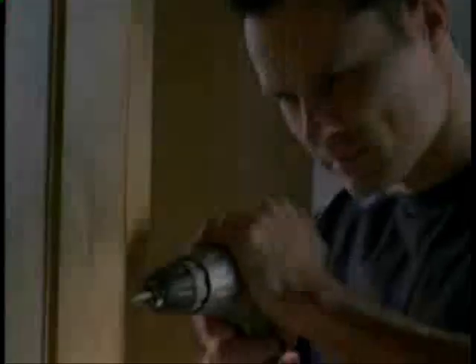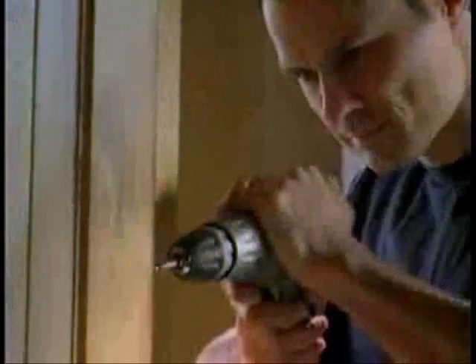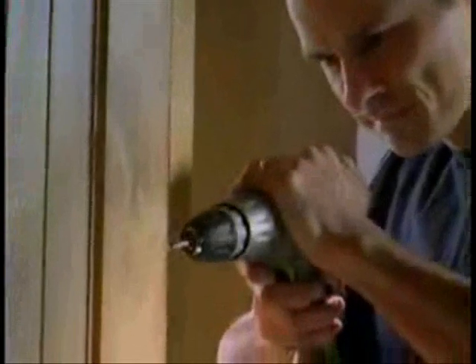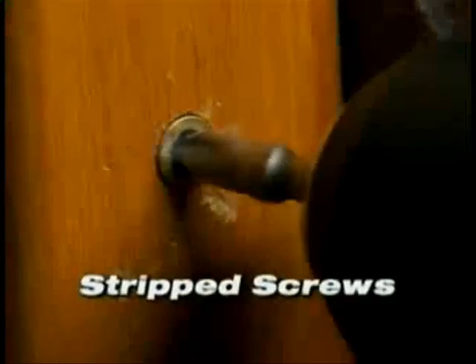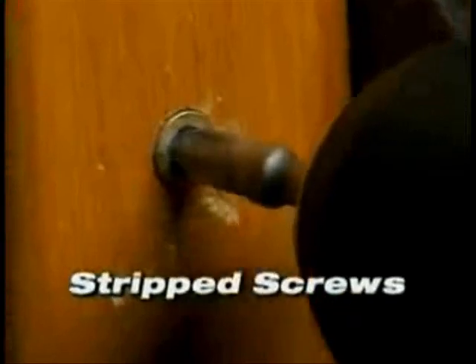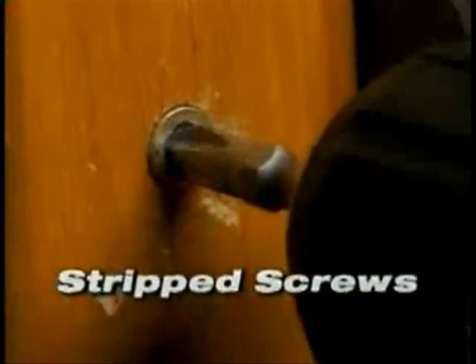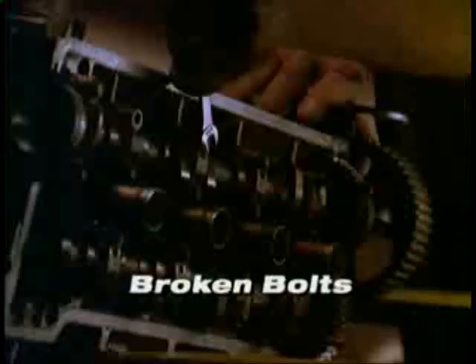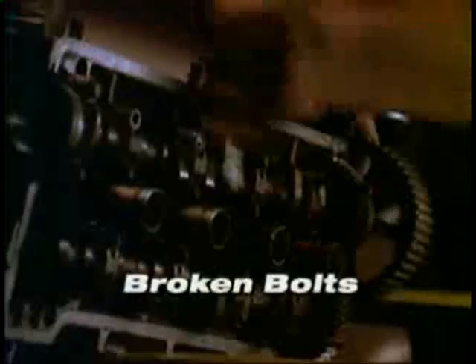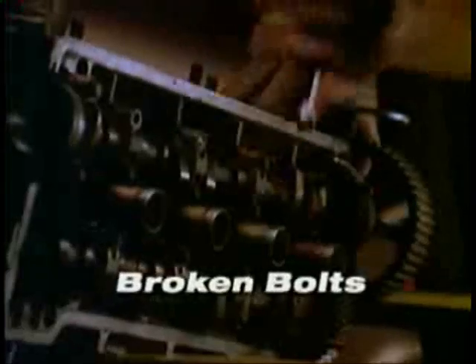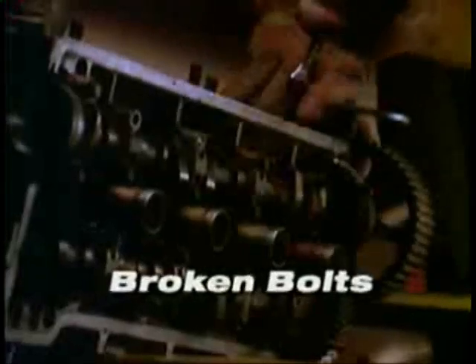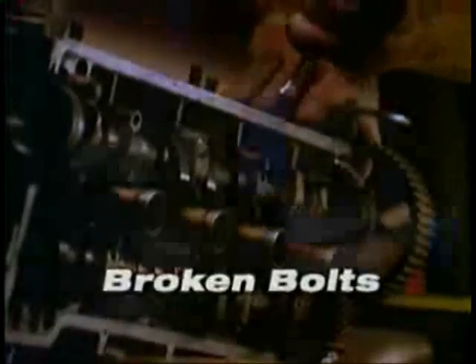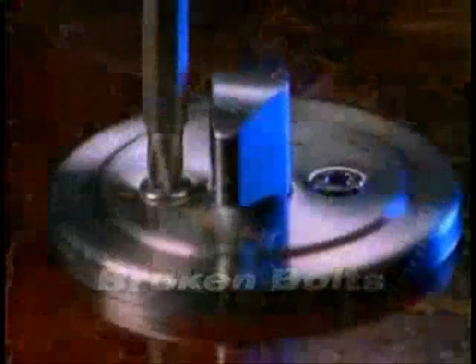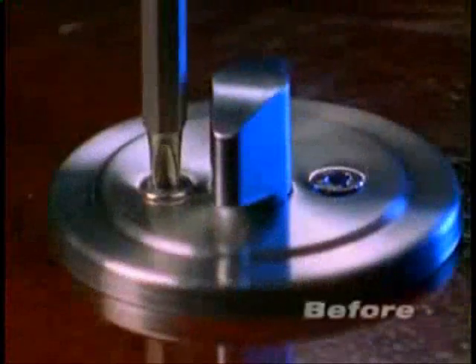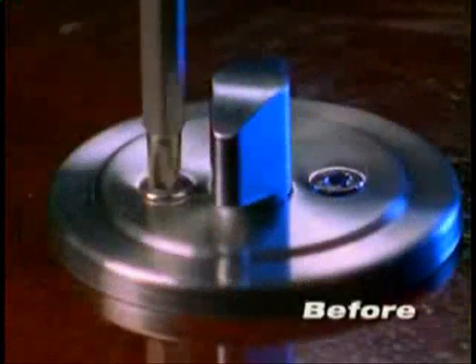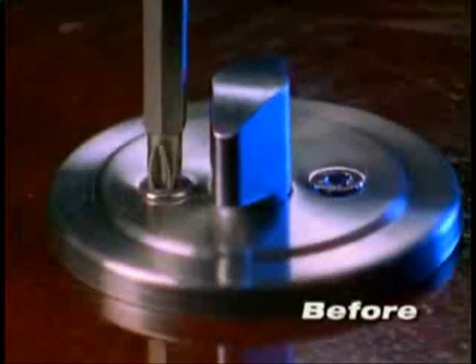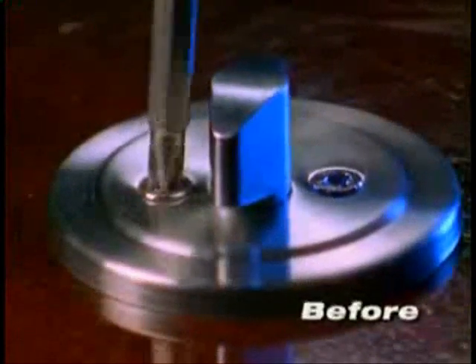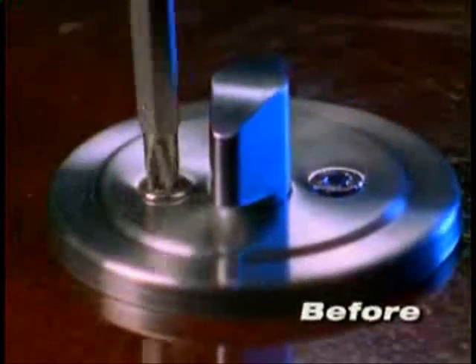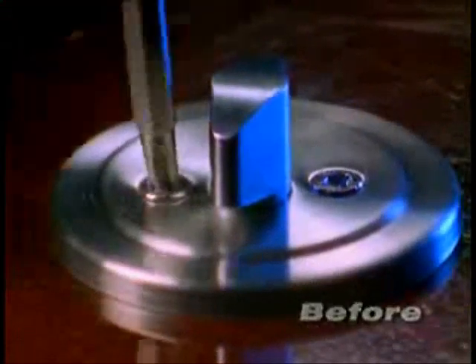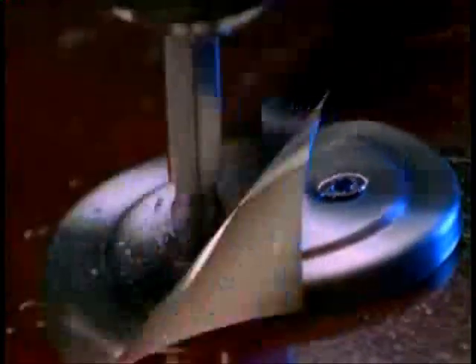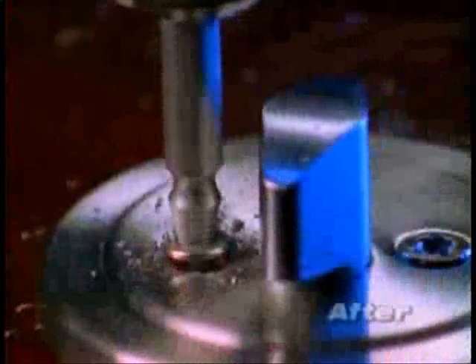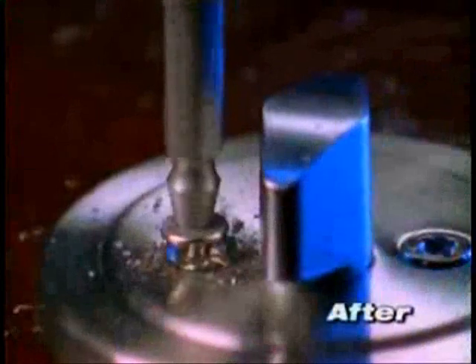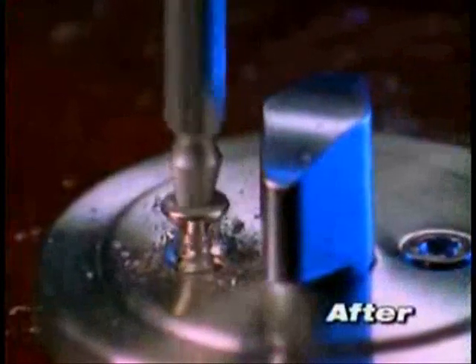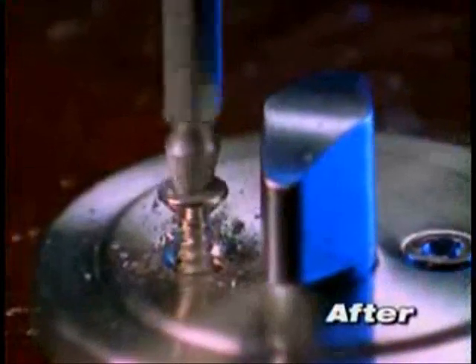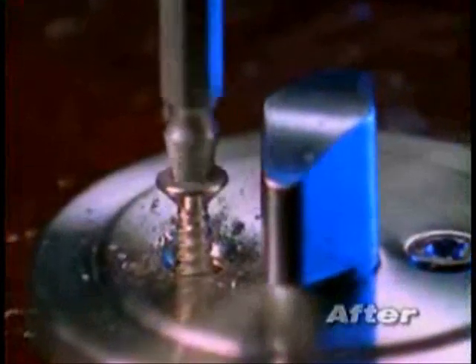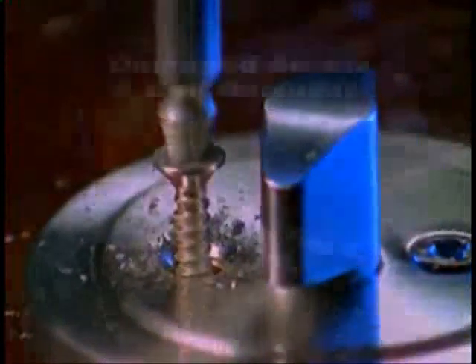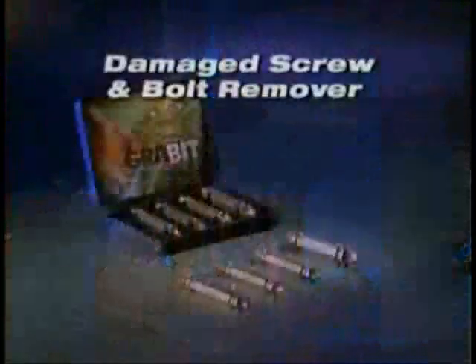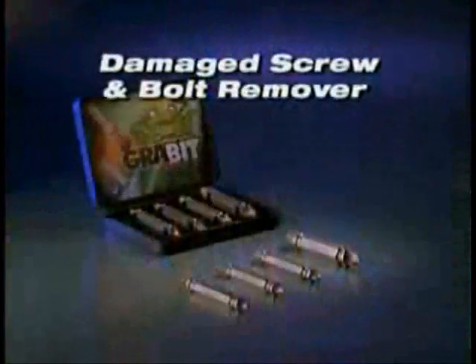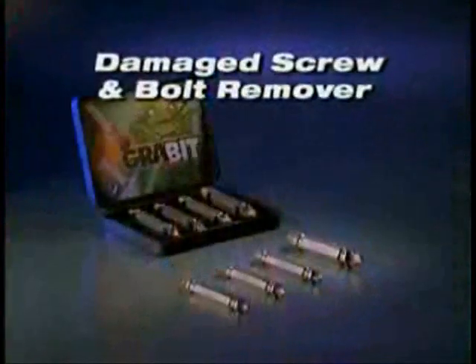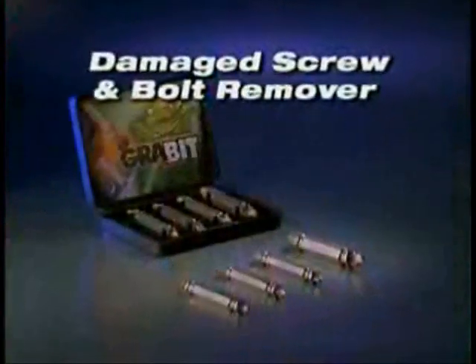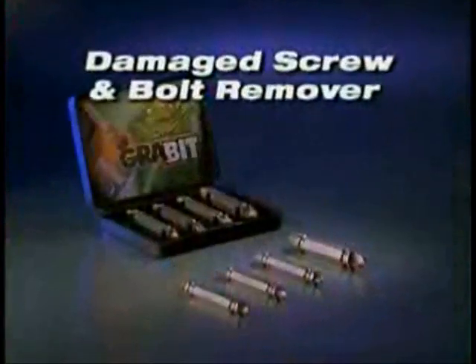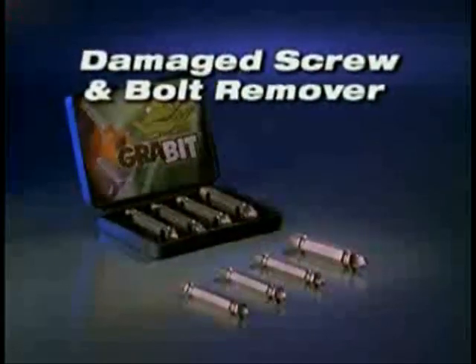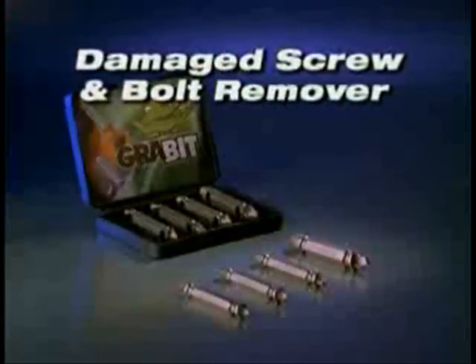If you've ever stripped a screw or broken off the head of a bolt, you know how frustrating that can be. Well, not anymore. Introducing the Grabbit Damaged Screw and Bolt Remover.